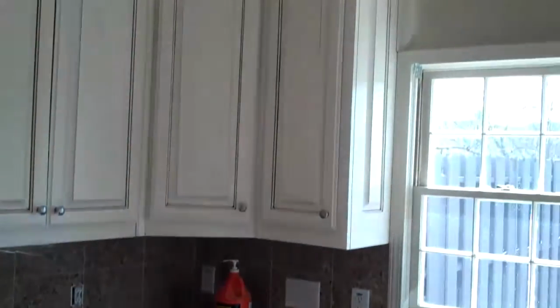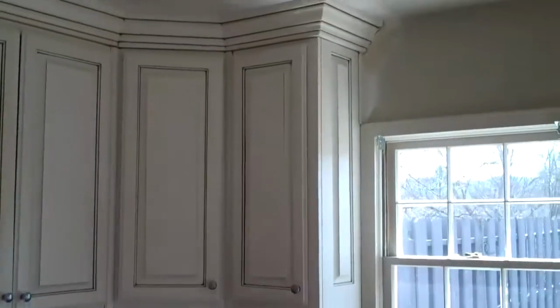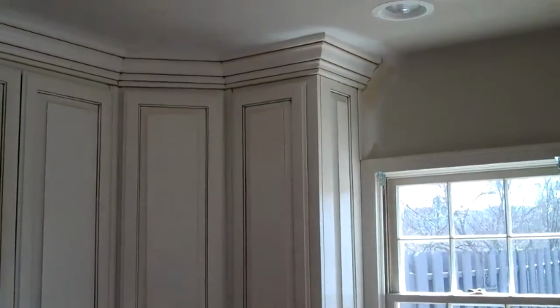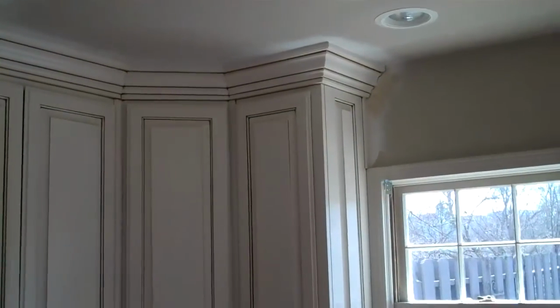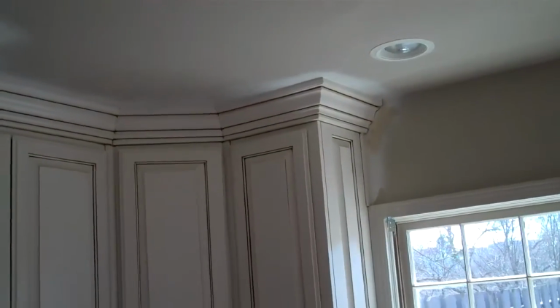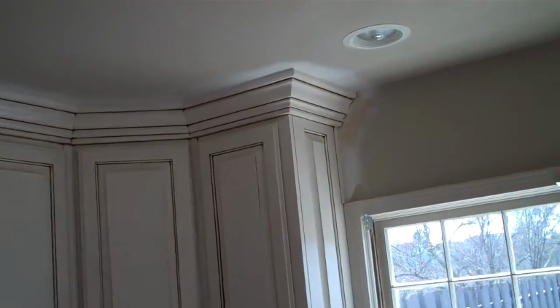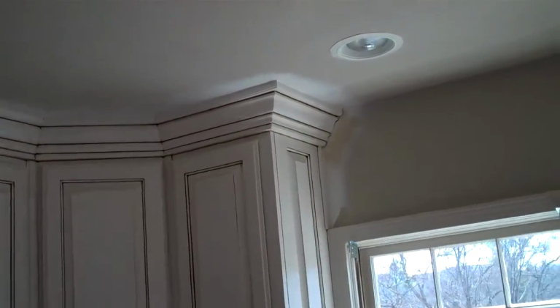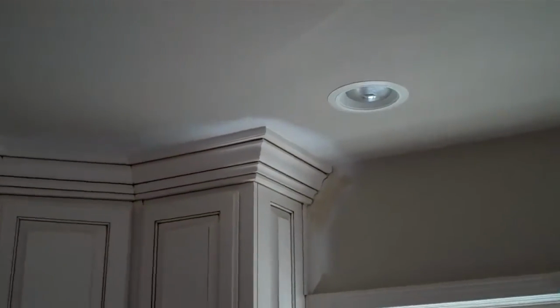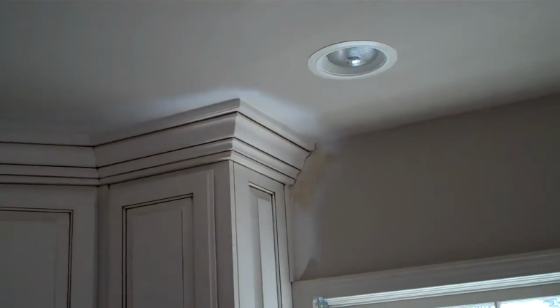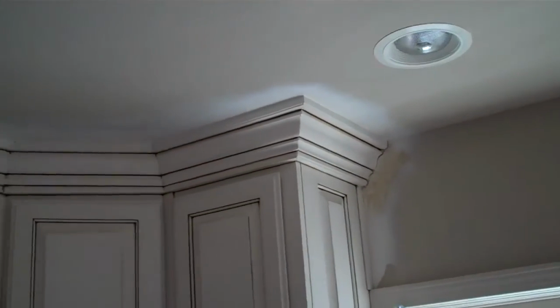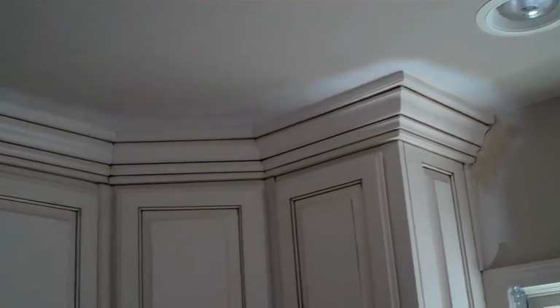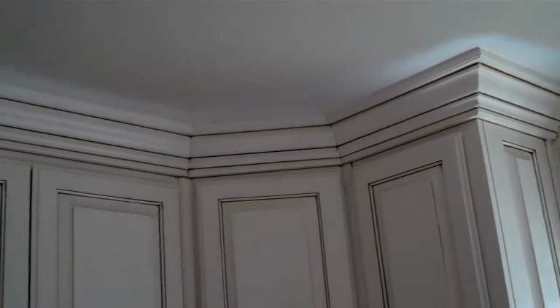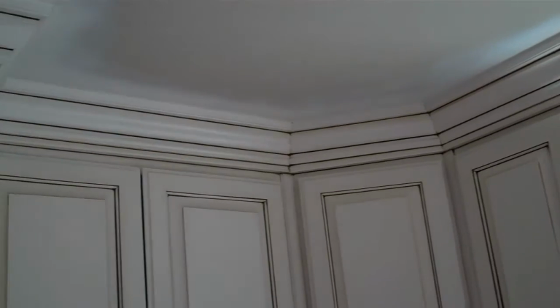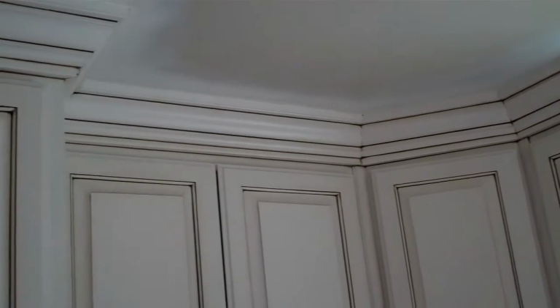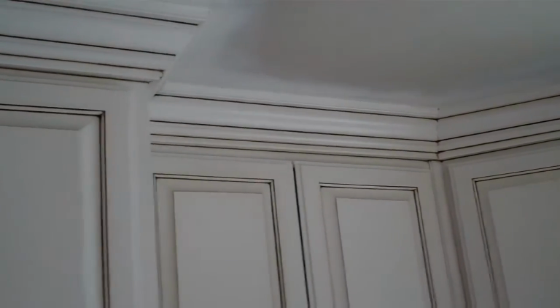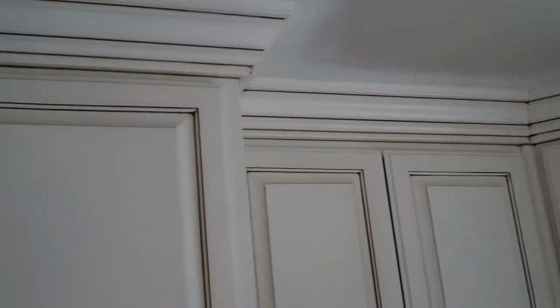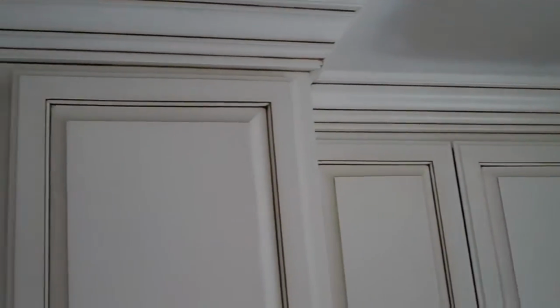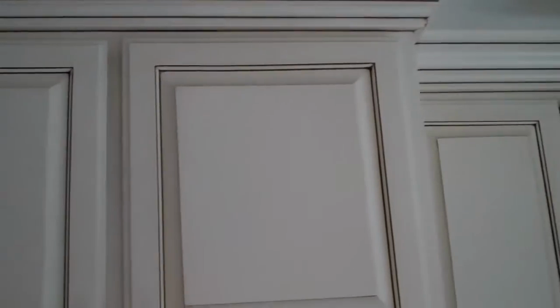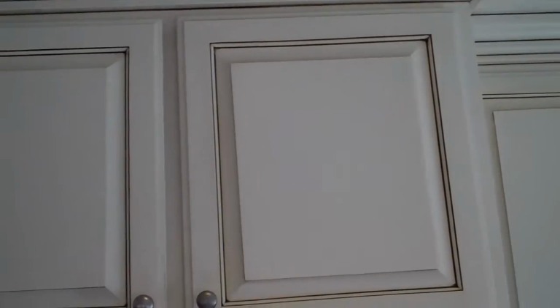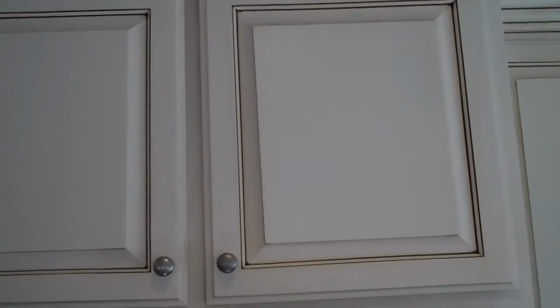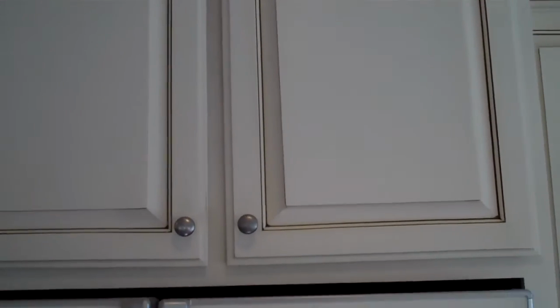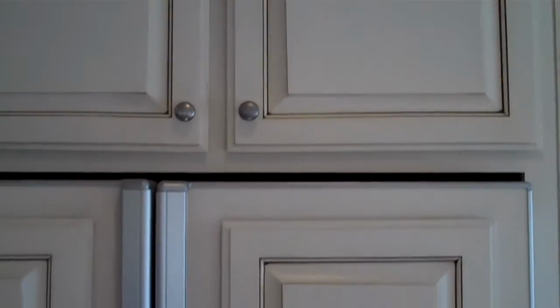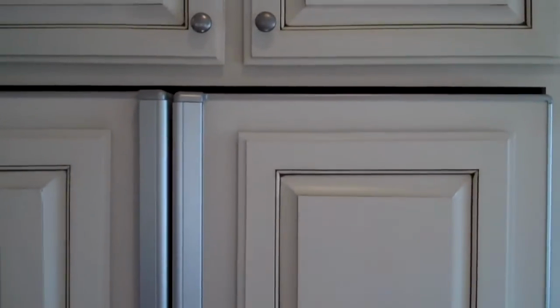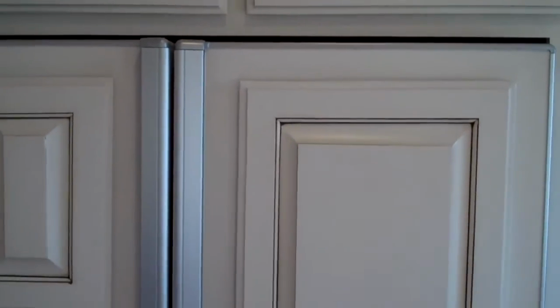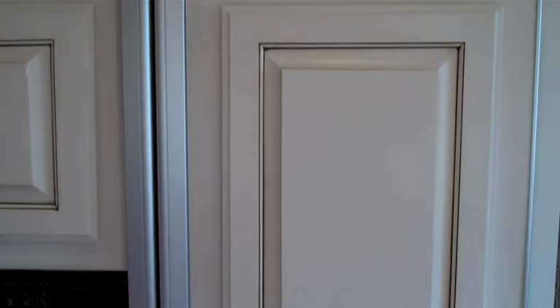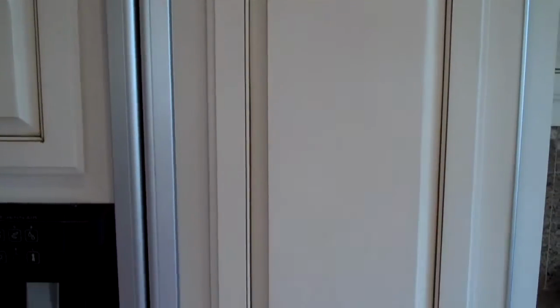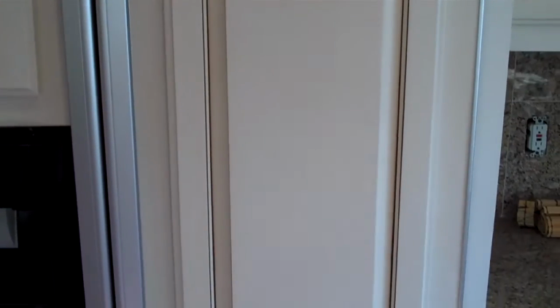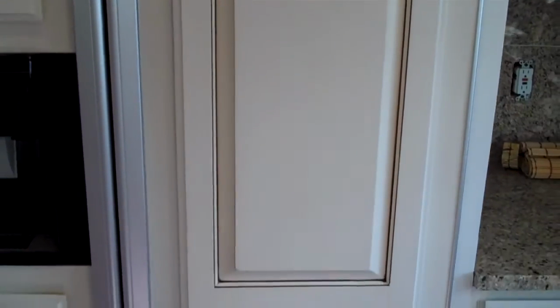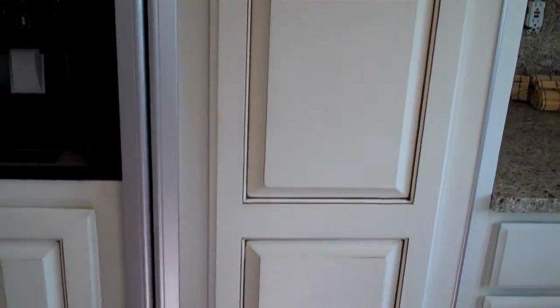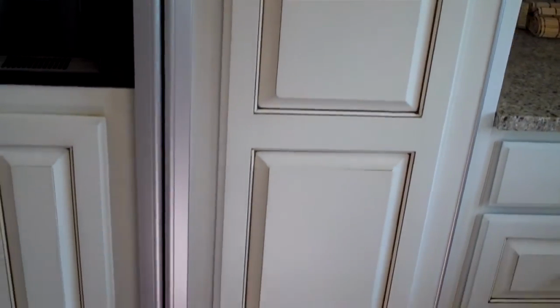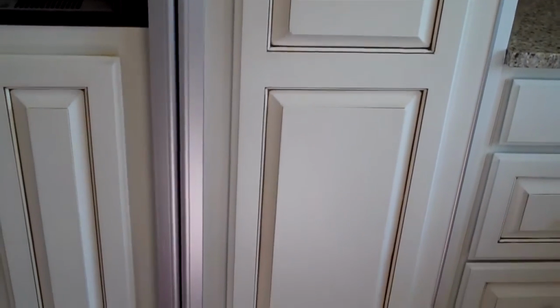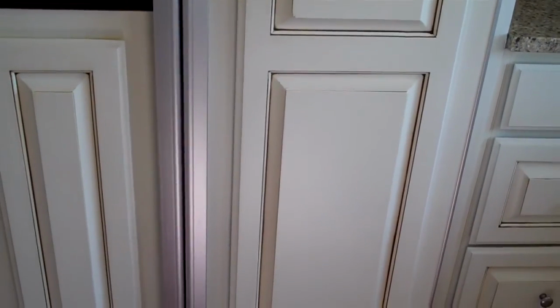It had some pretty nice crown already, so we just kind of accented it. That looks nice. The refrigerator had some panels on it, so we took the panels off and painted those.